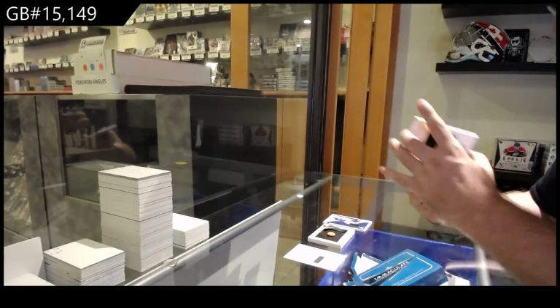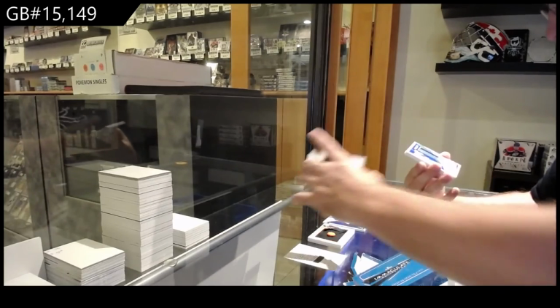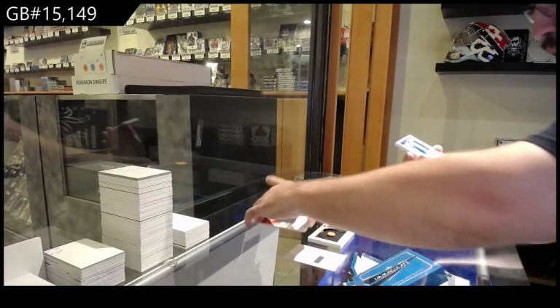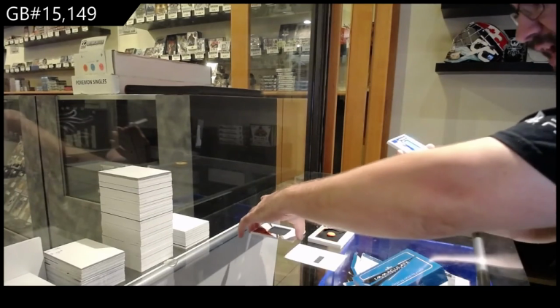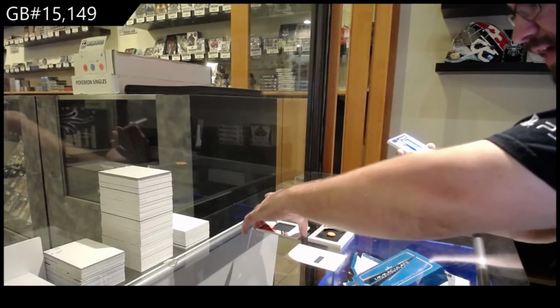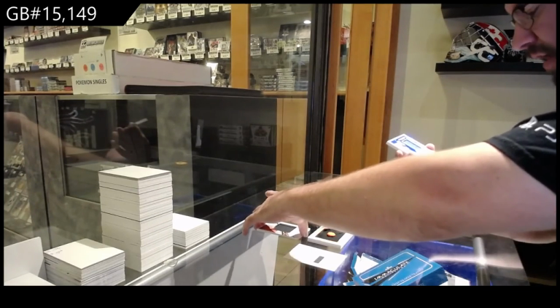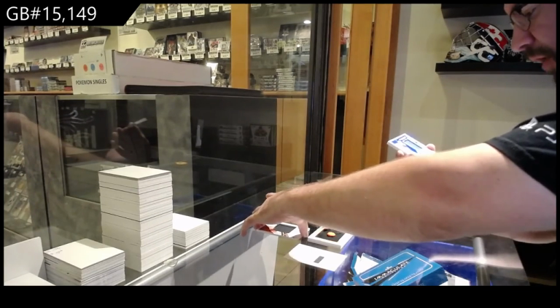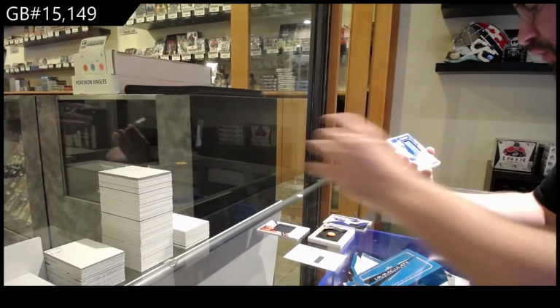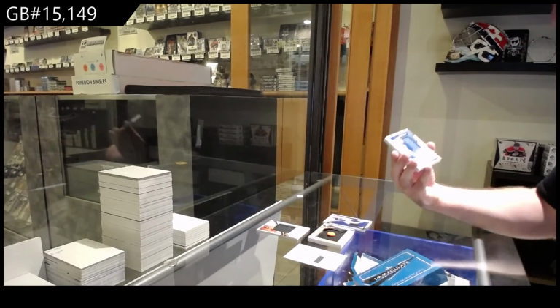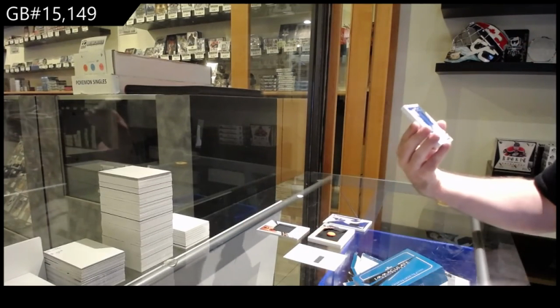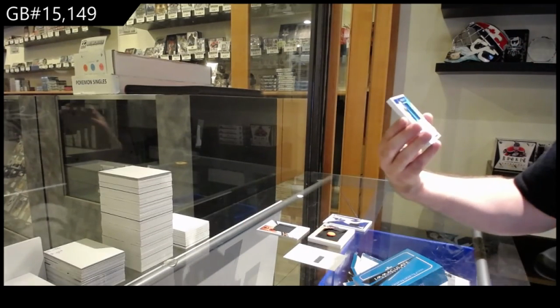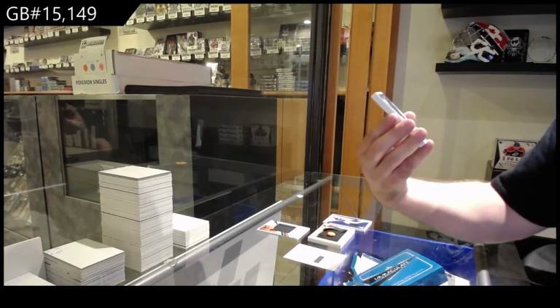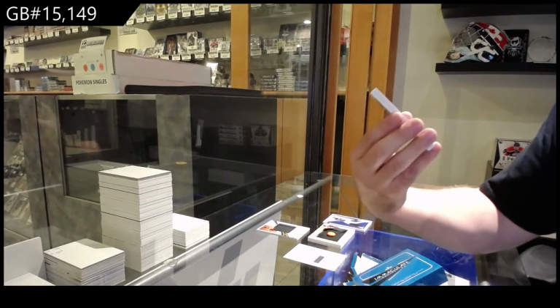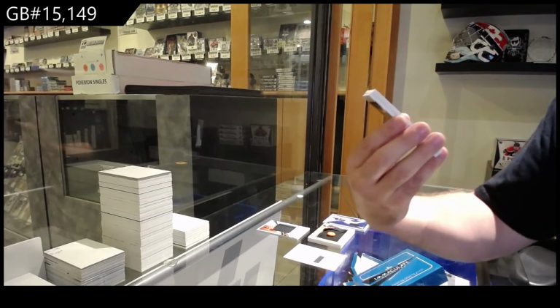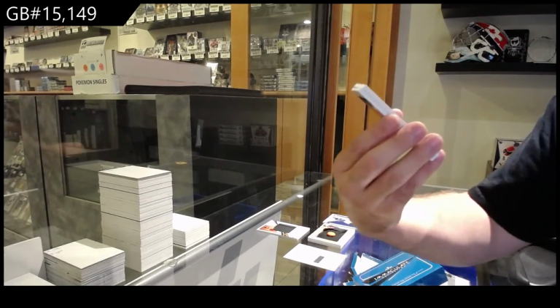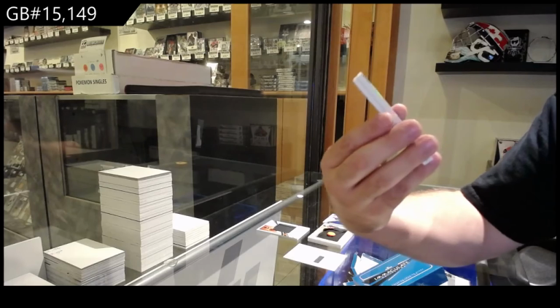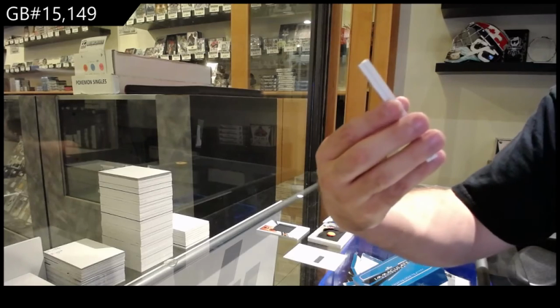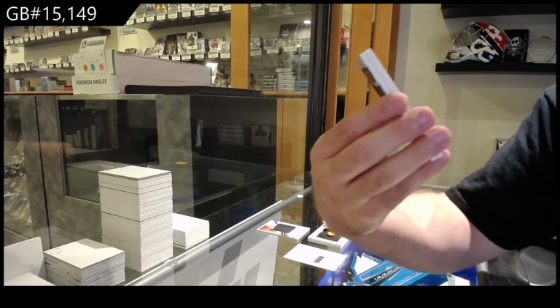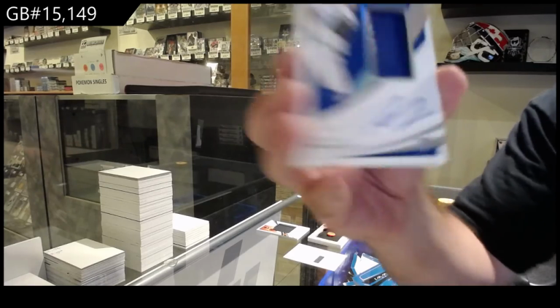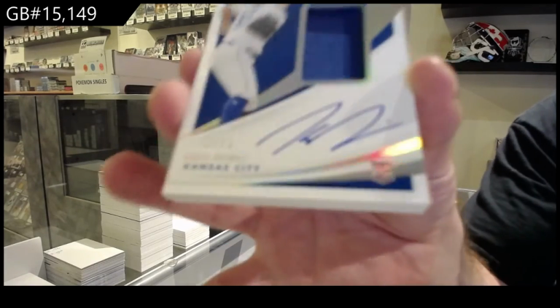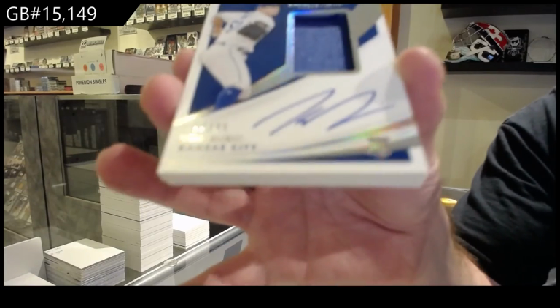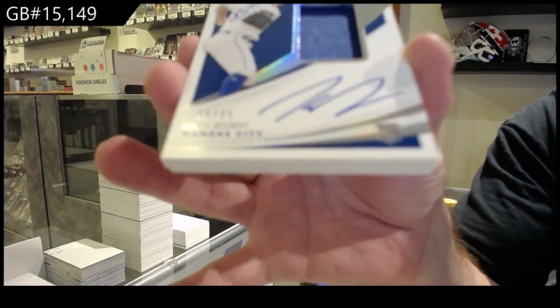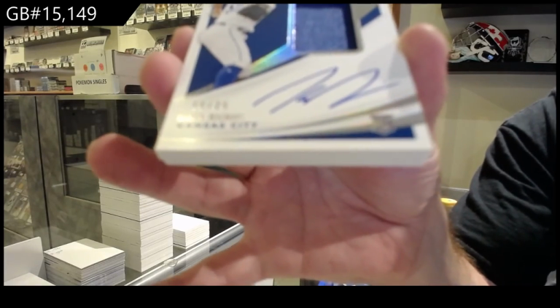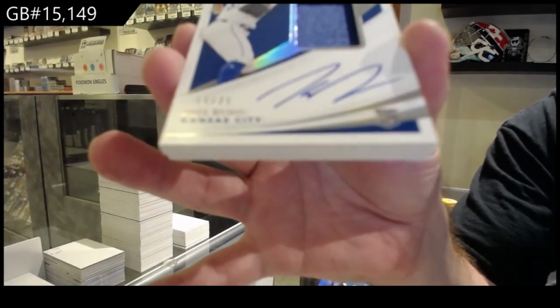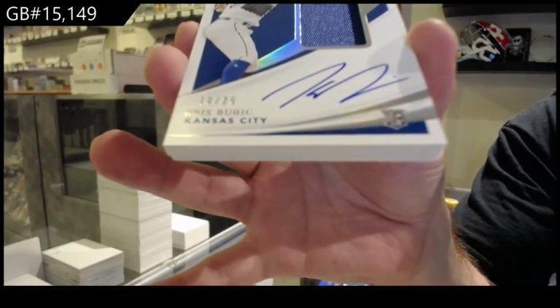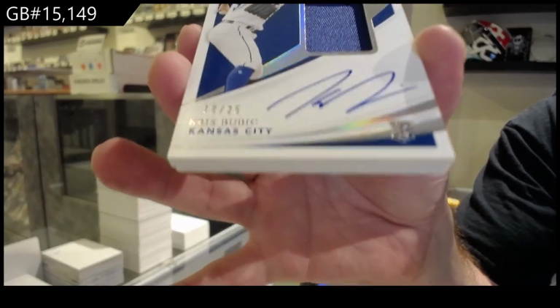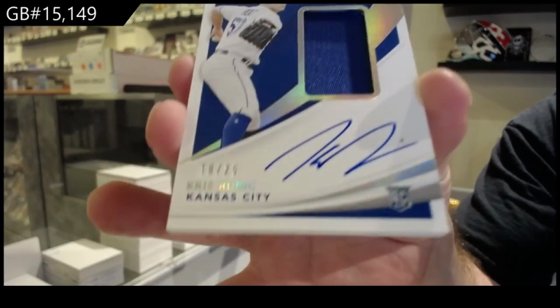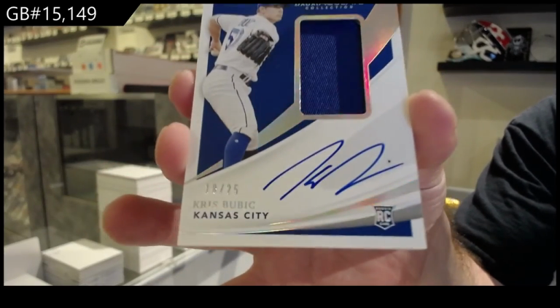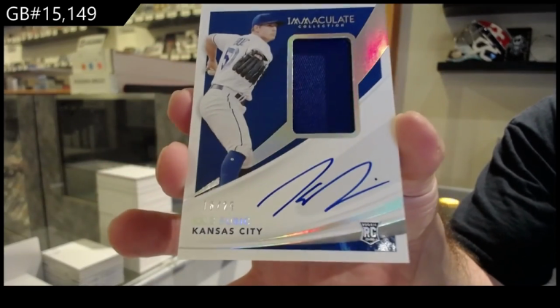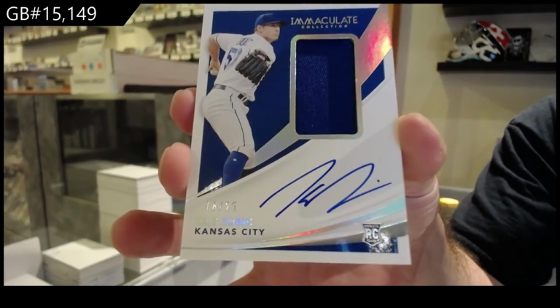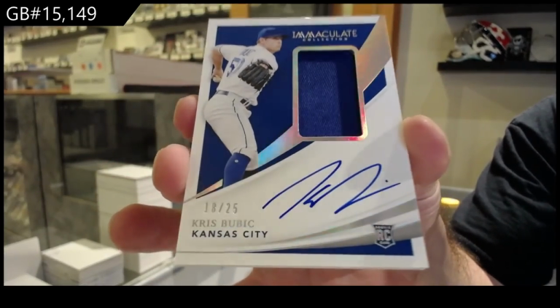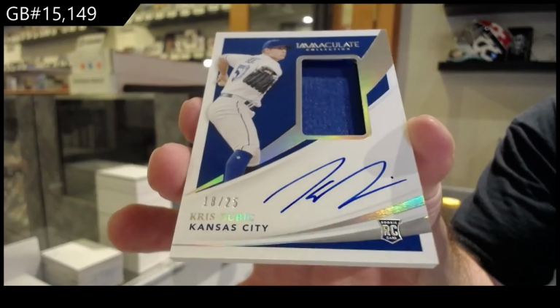We've got a numbered 25 rookie patch auto of Bubik — Chris Bubik.